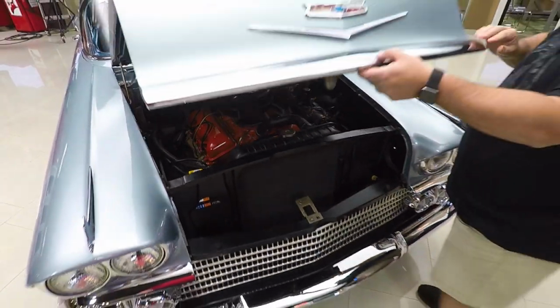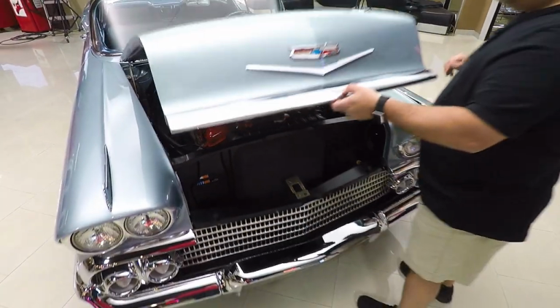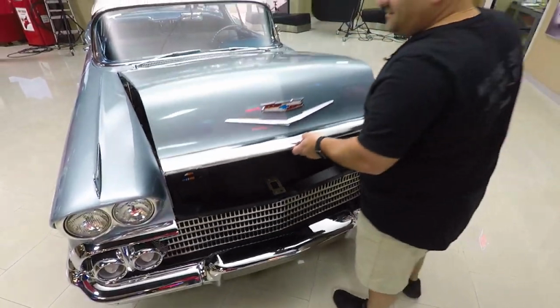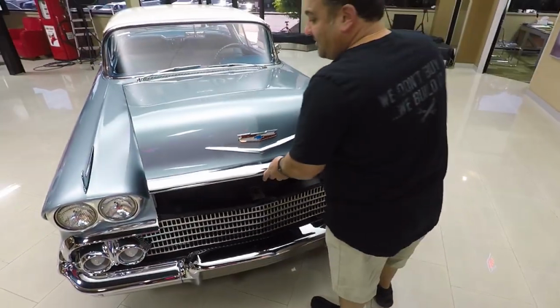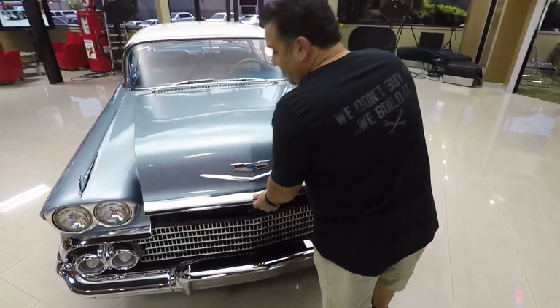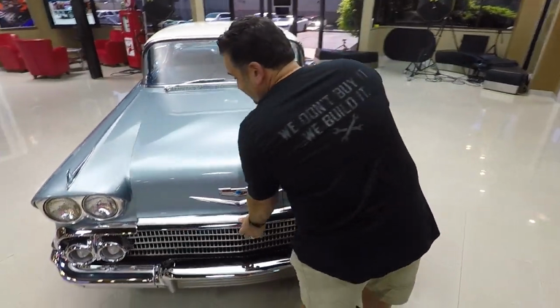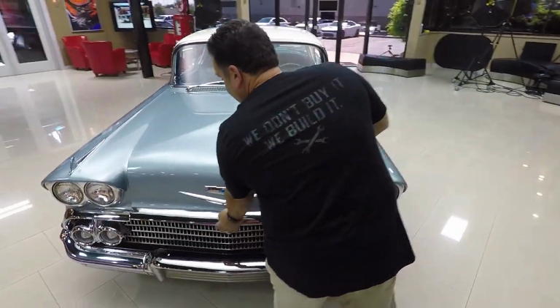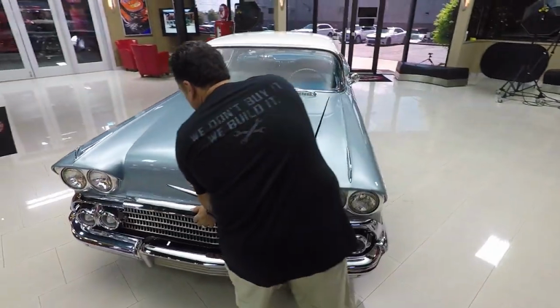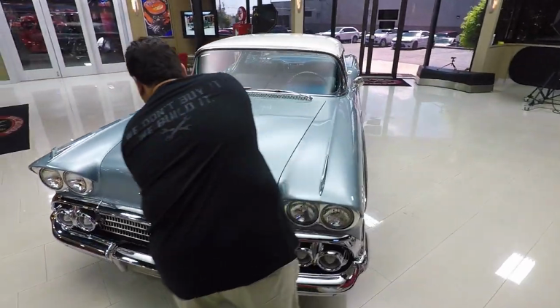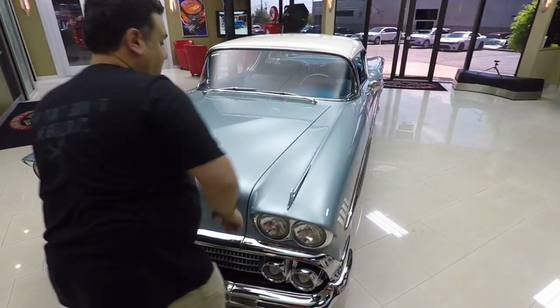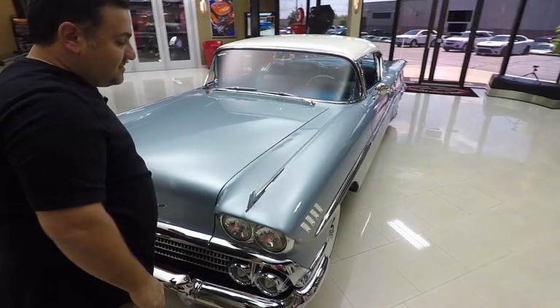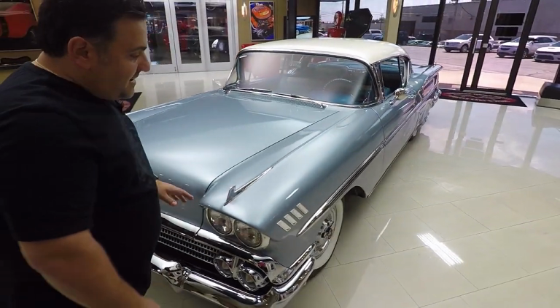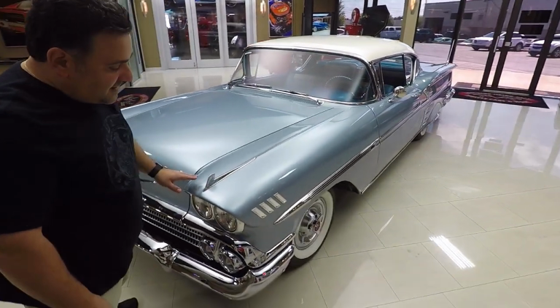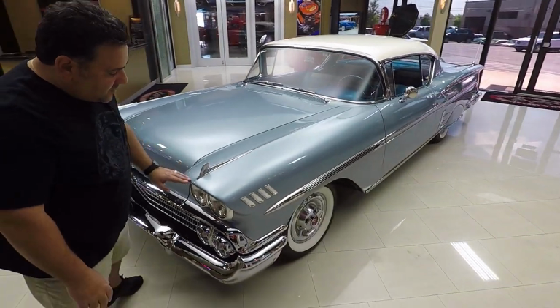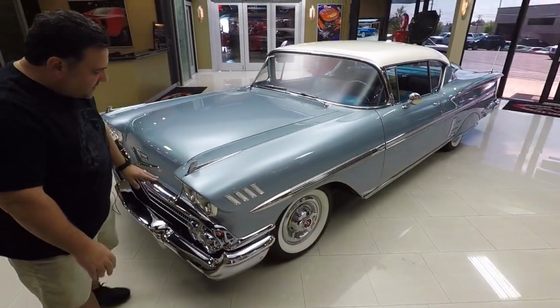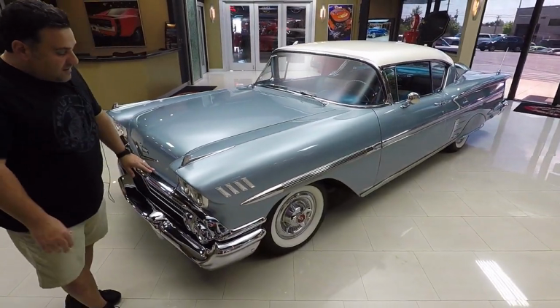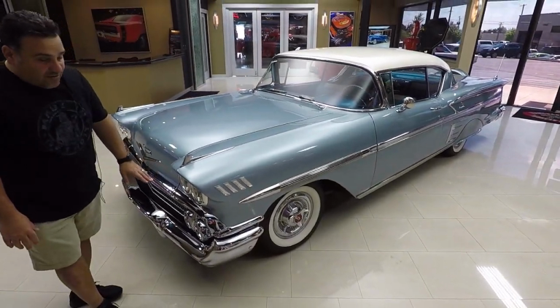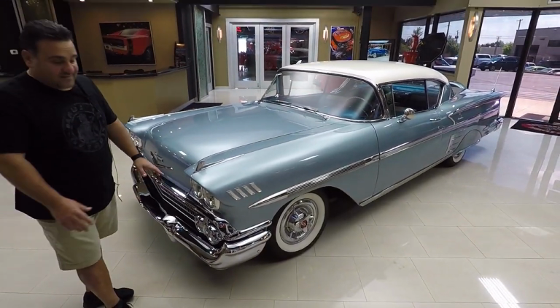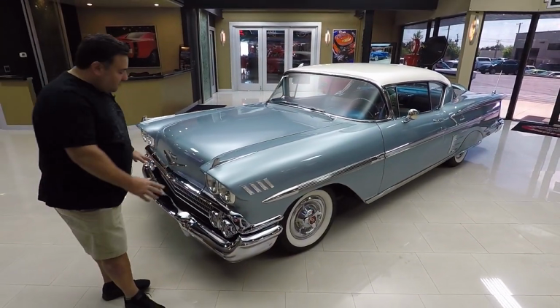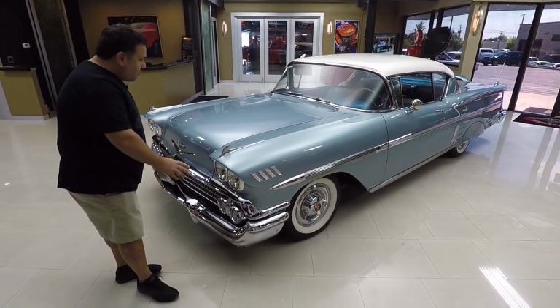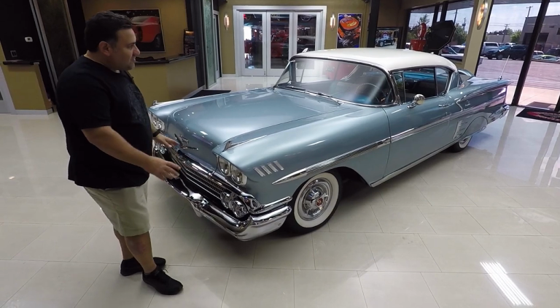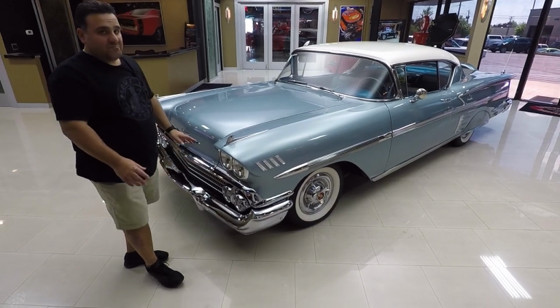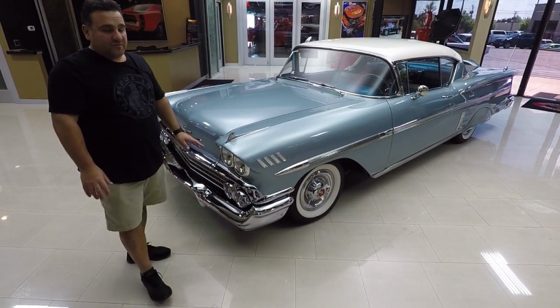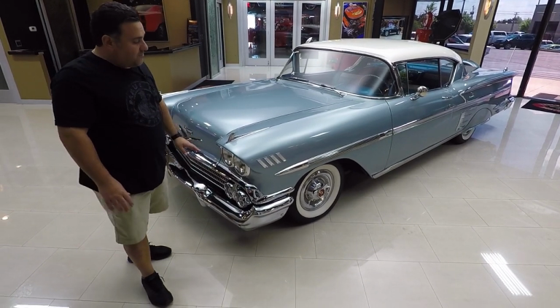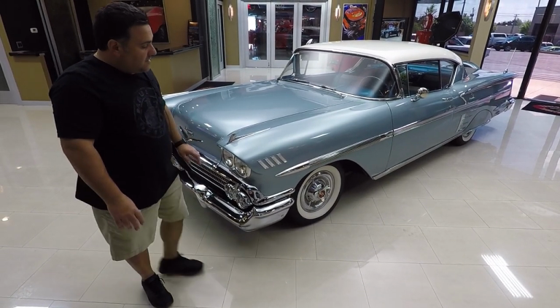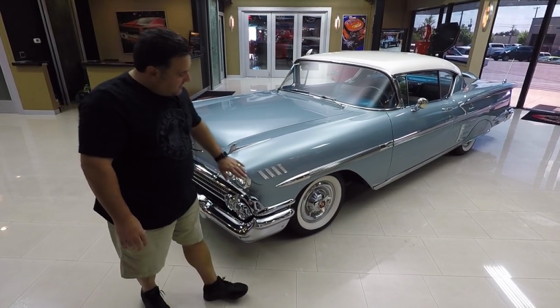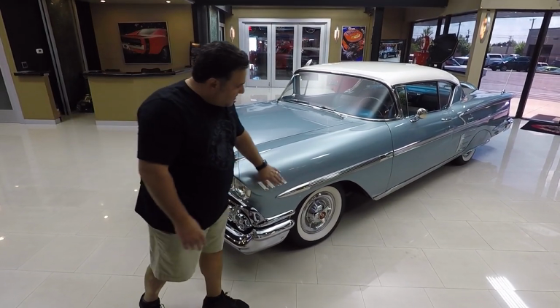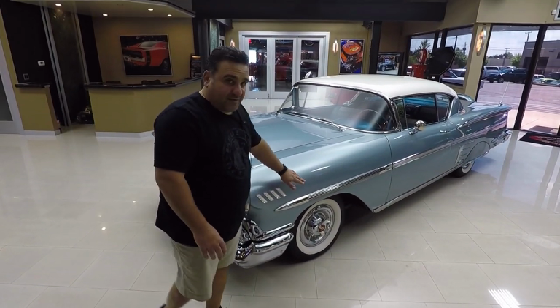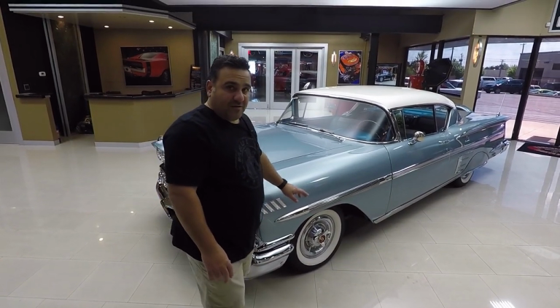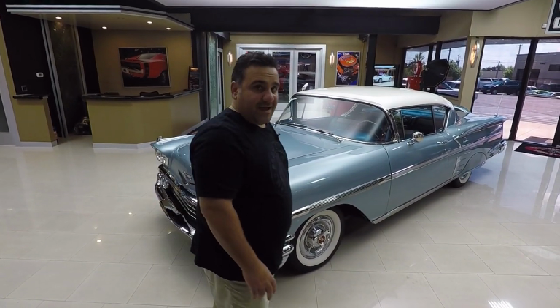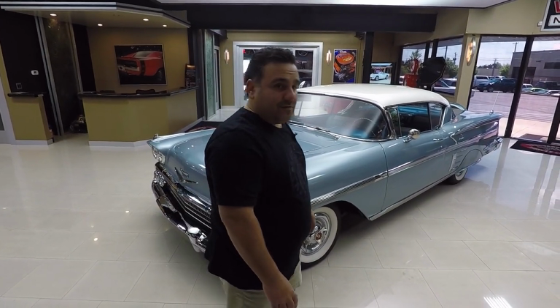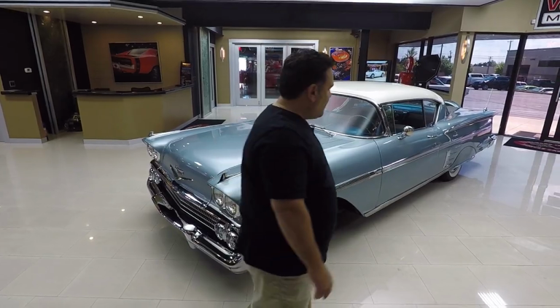Vehicles like this do not last long. The paint is absolutely gorgeous. All the extensive chrome and trim is in beautiful shape. Everything about this car is just absolutely gorgeous.